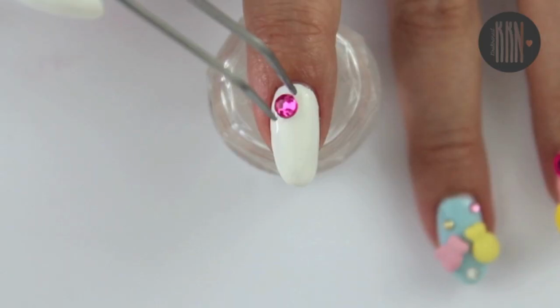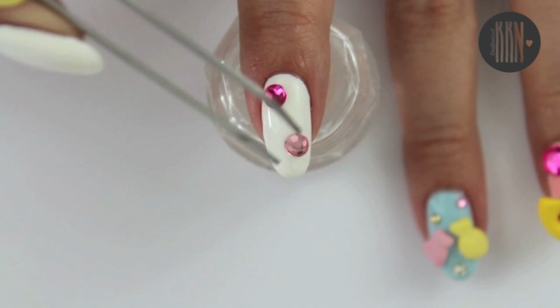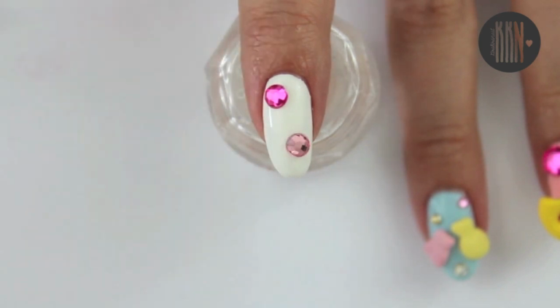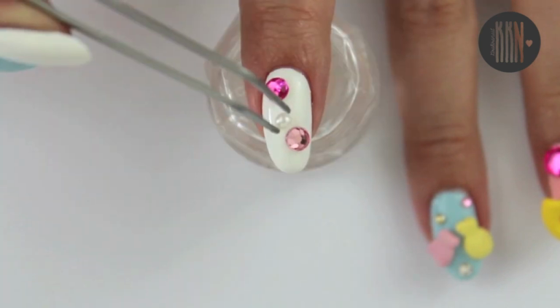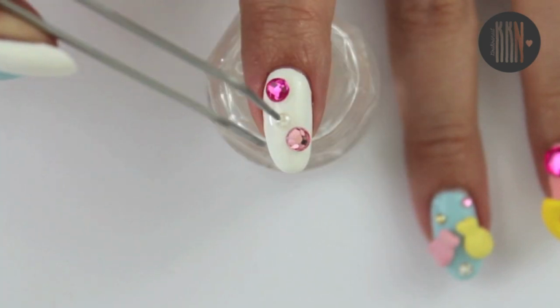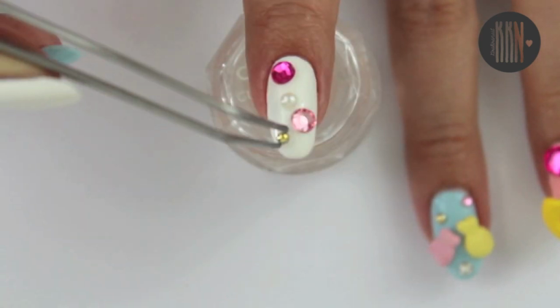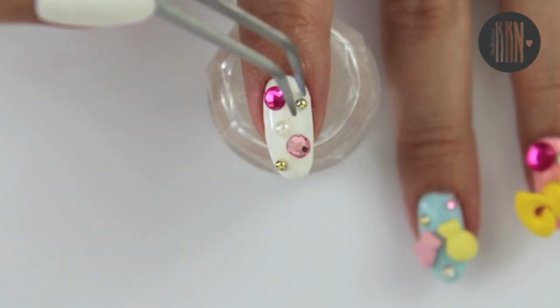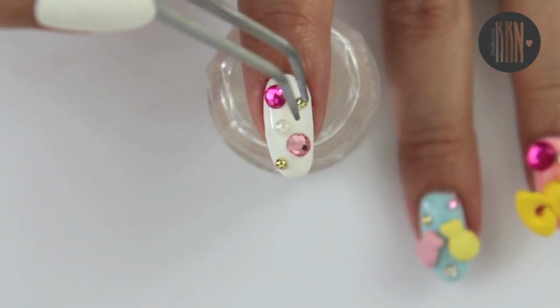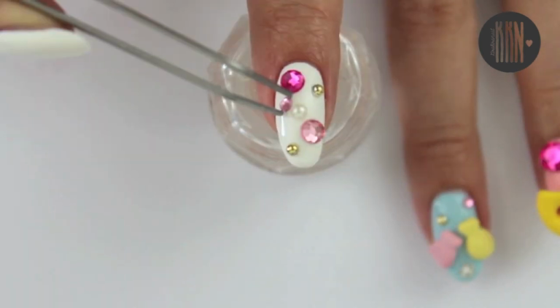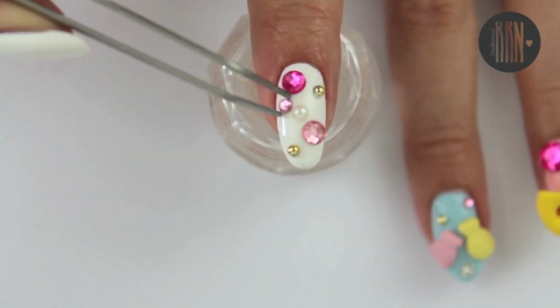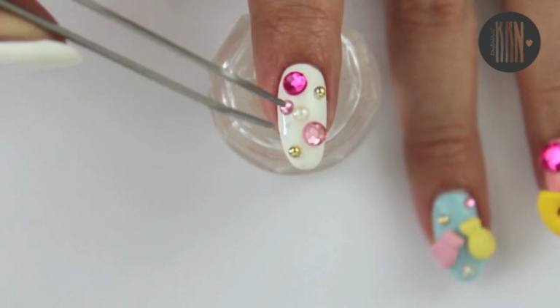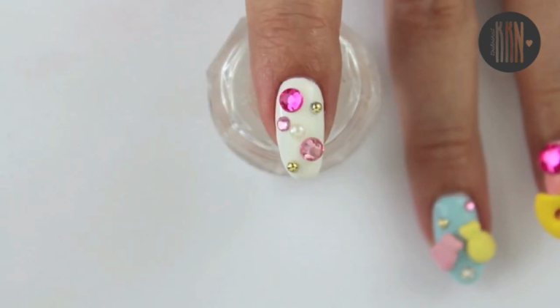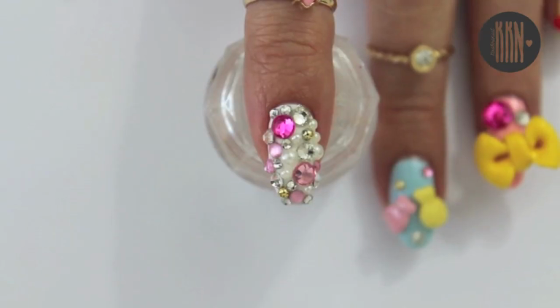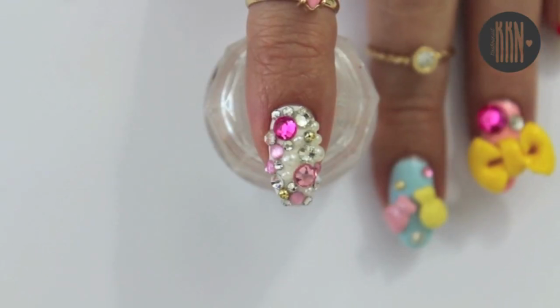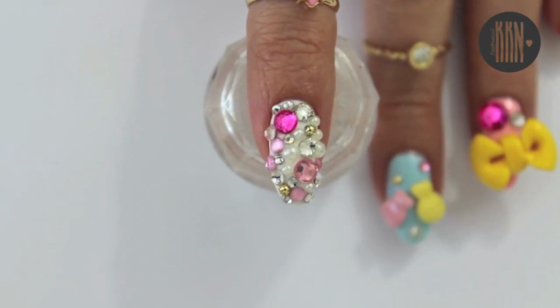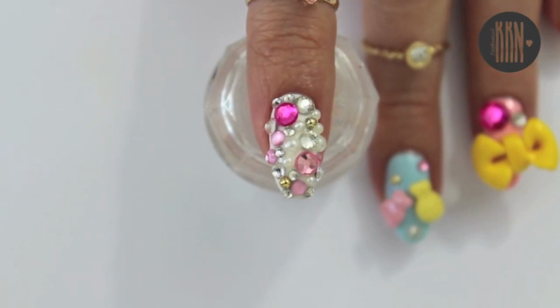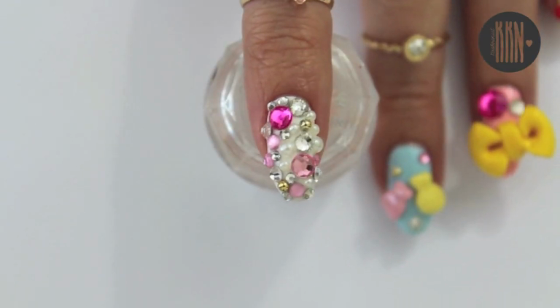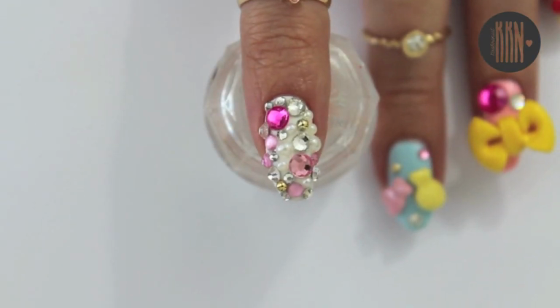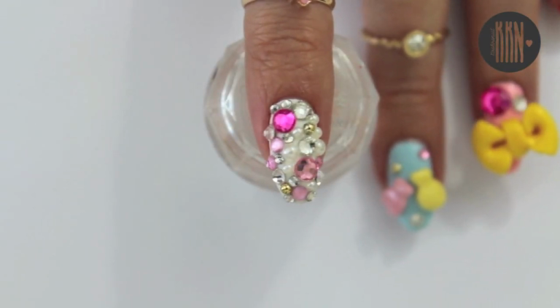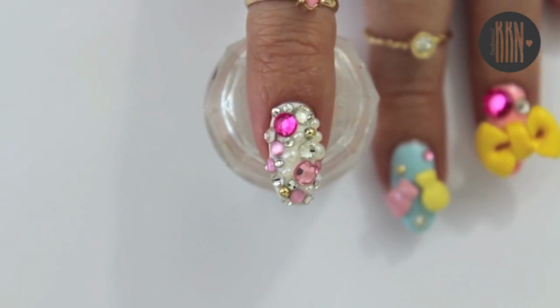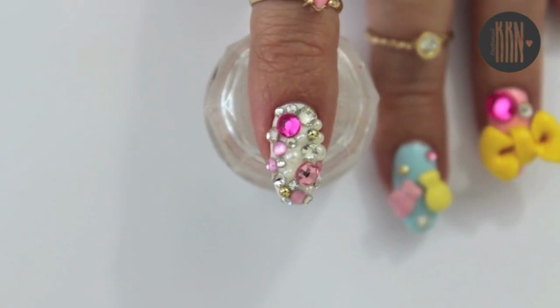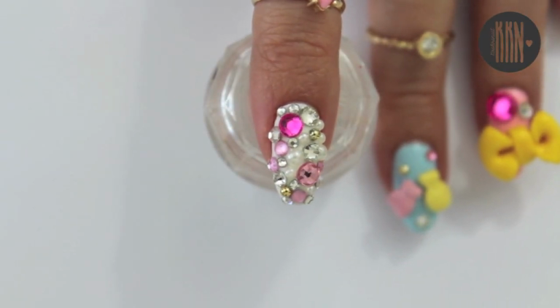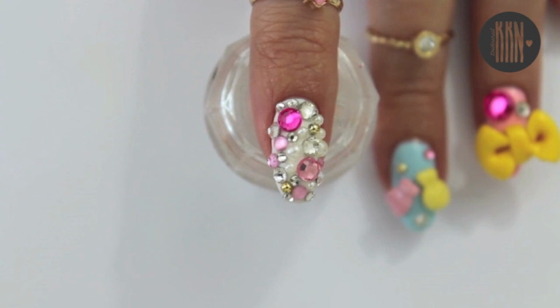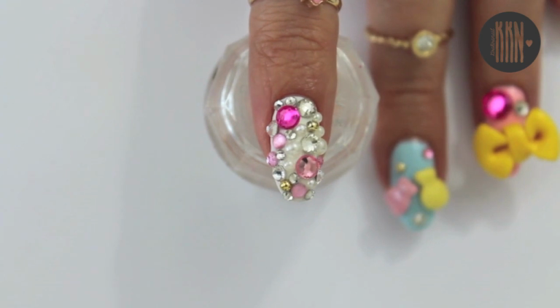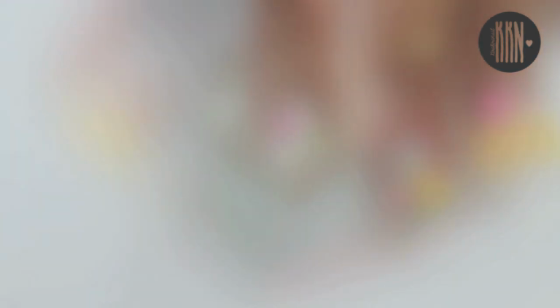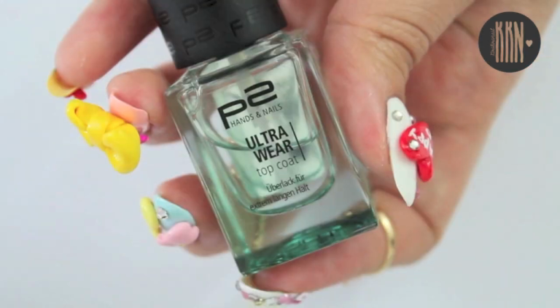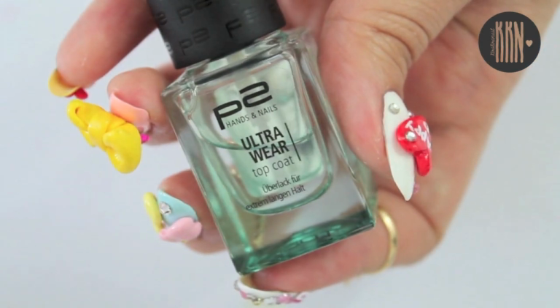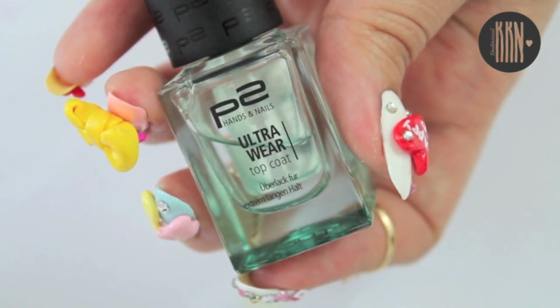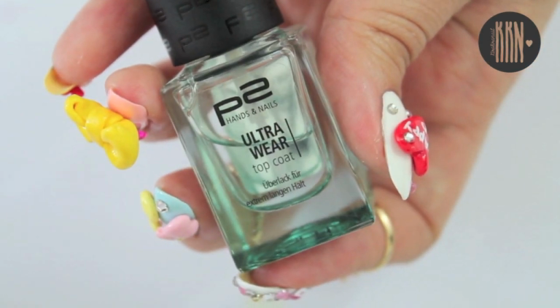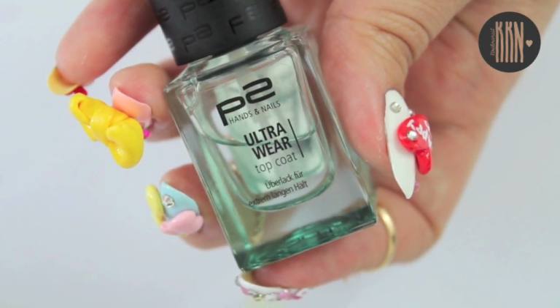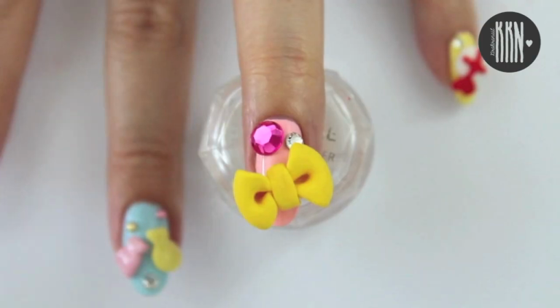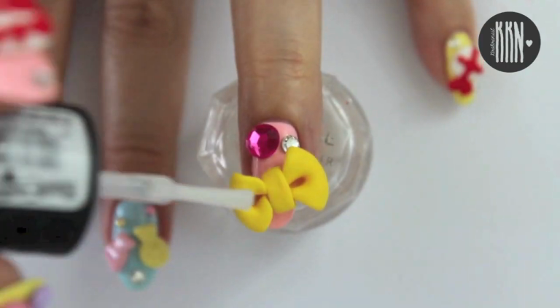I didn't notice that my camera automatically stopped filming, so I'm sorry for not showing you this part. I basically added different sizes of pearls and rhinestones randomly onto the nail. Apply some top coat over all the clay pieces.